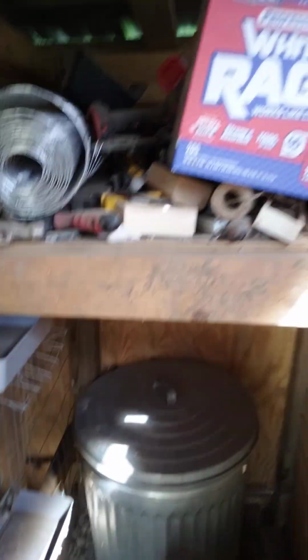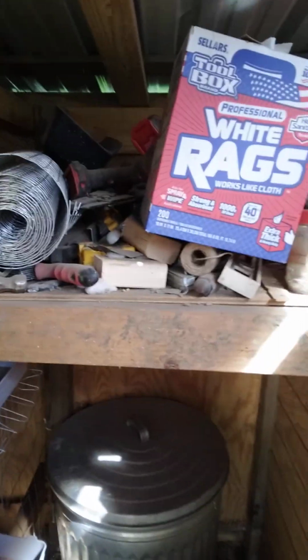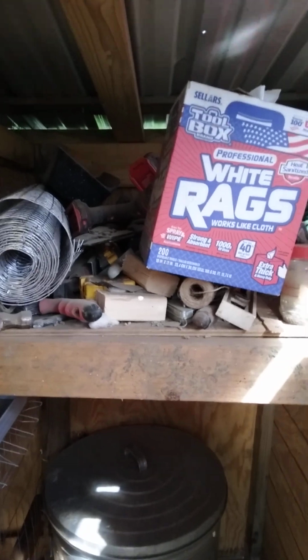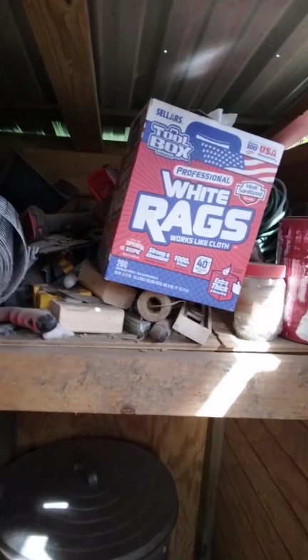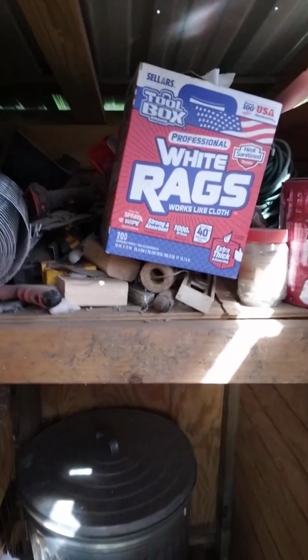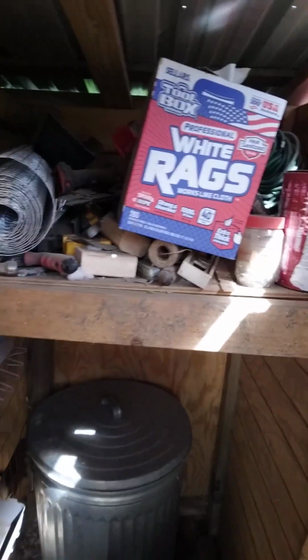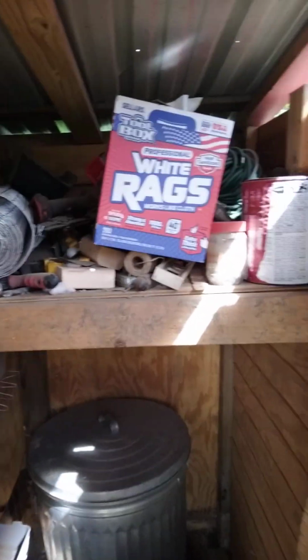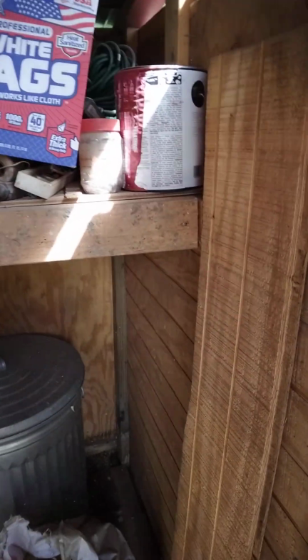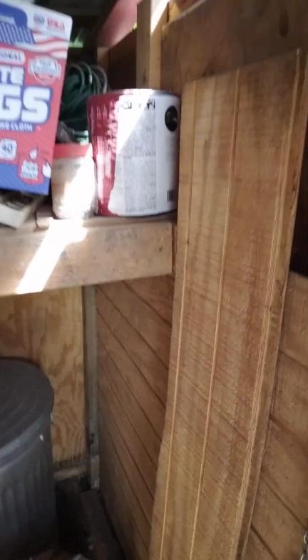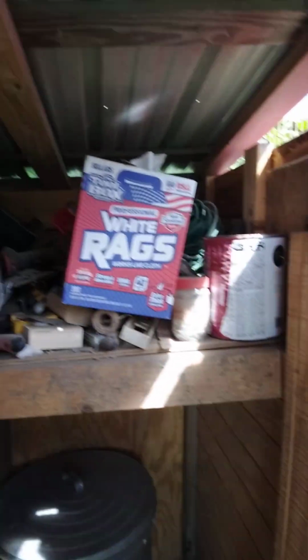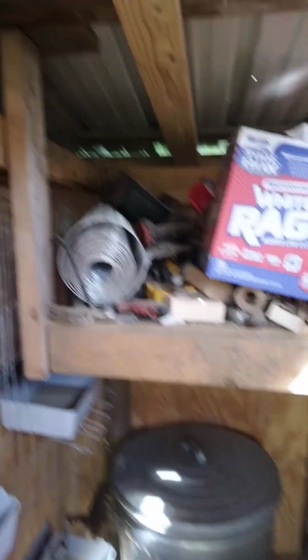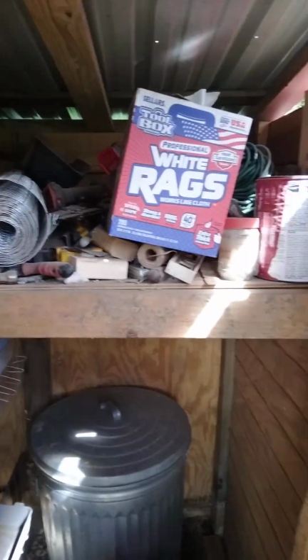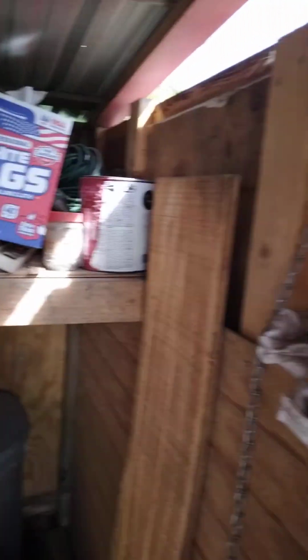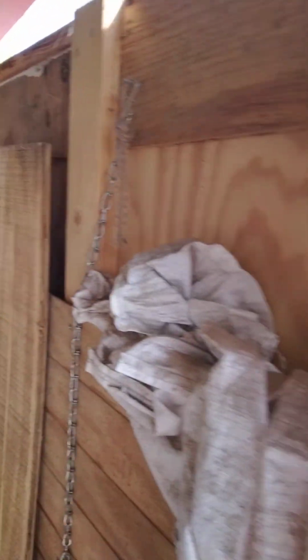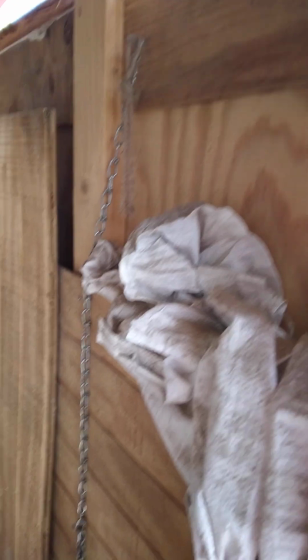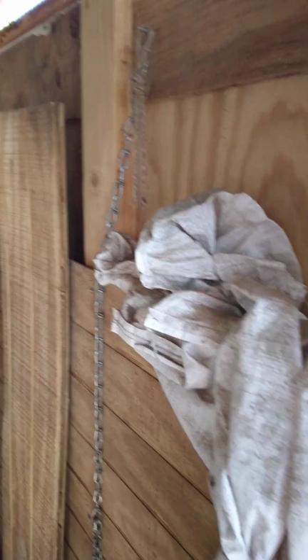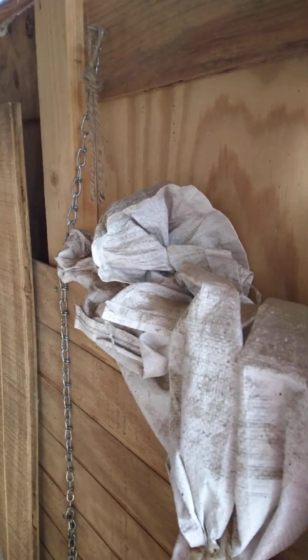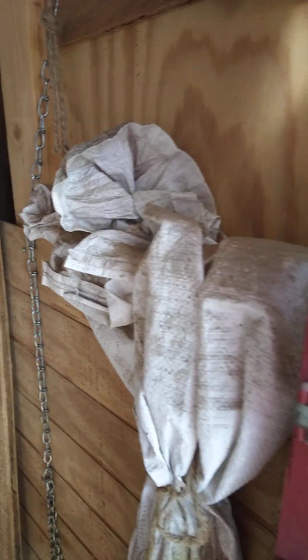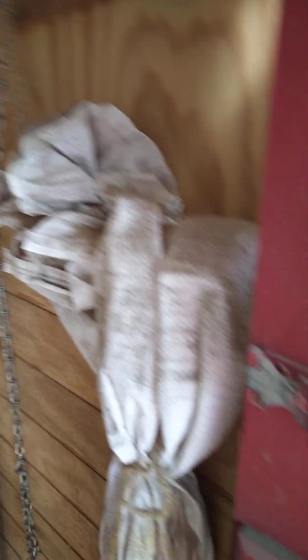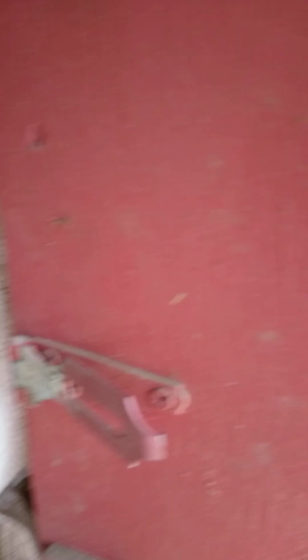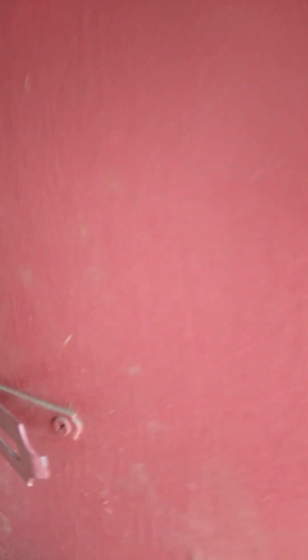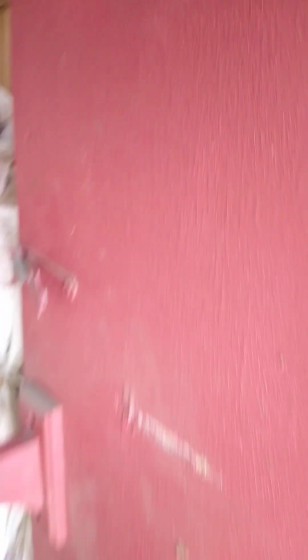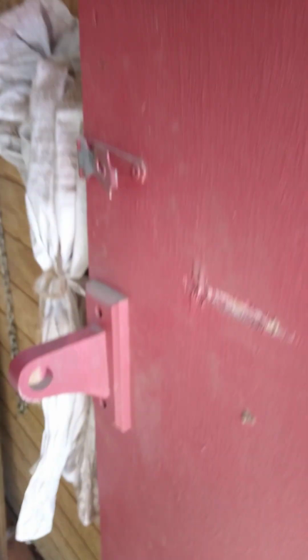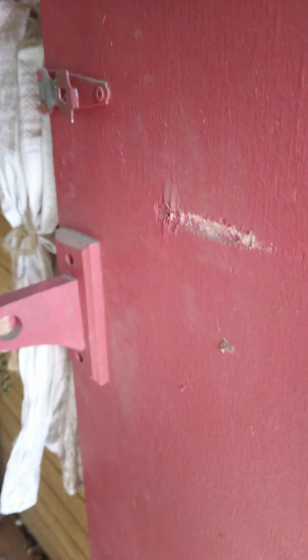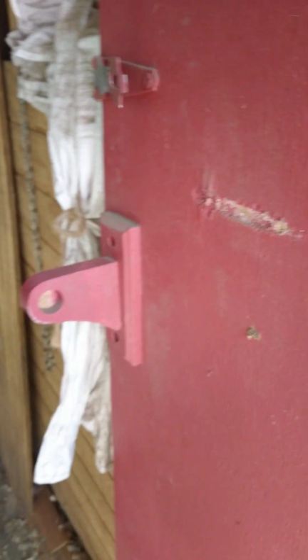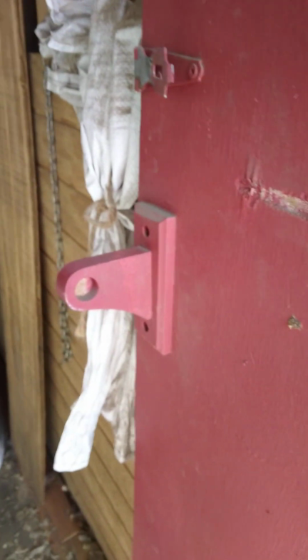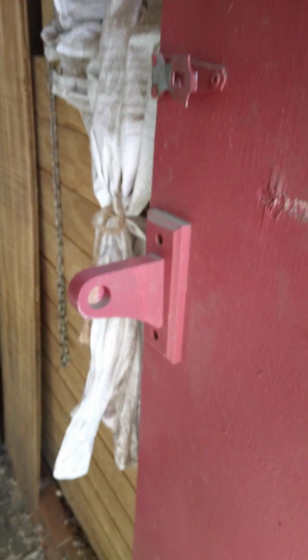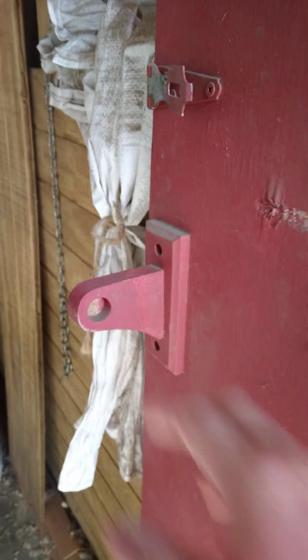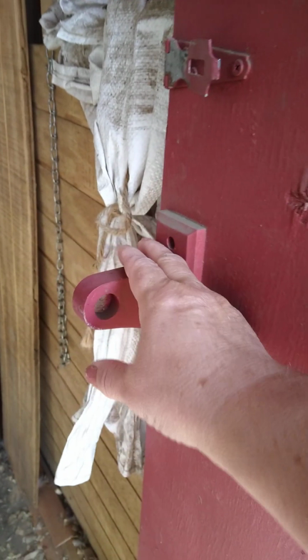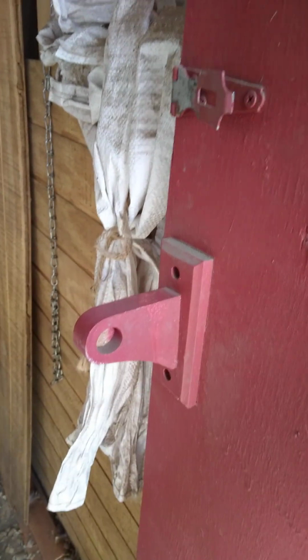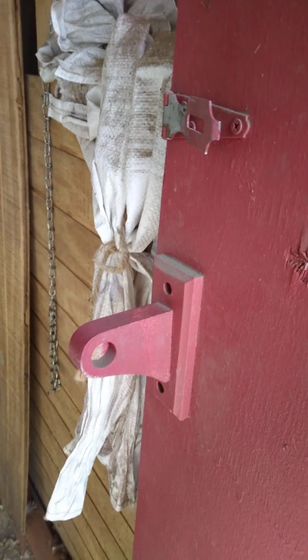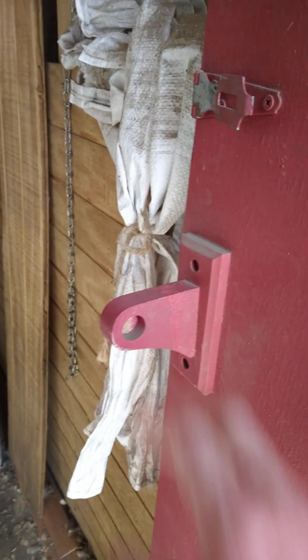Look how messy I am. I've got everything up here on a shelf, and a handle for my chicken tube is a toilet paper holder.